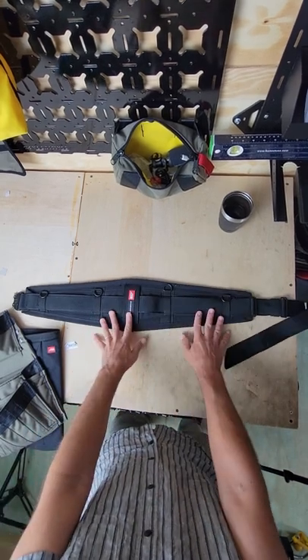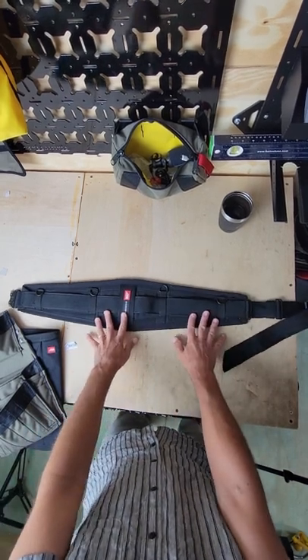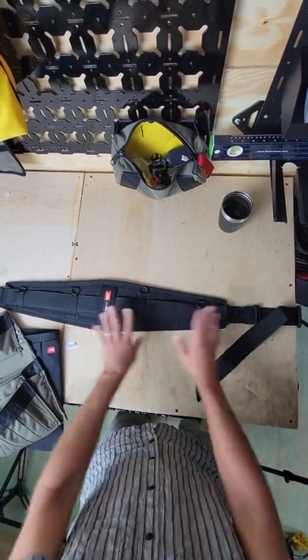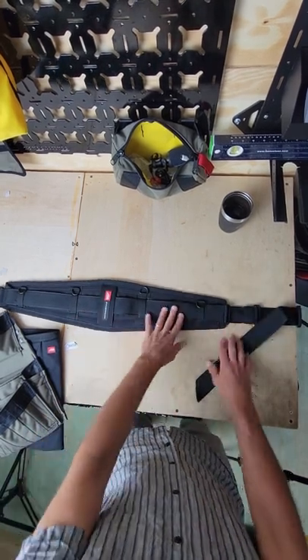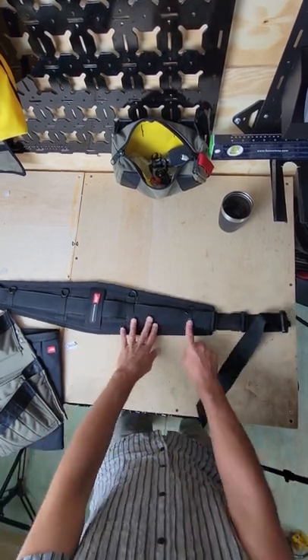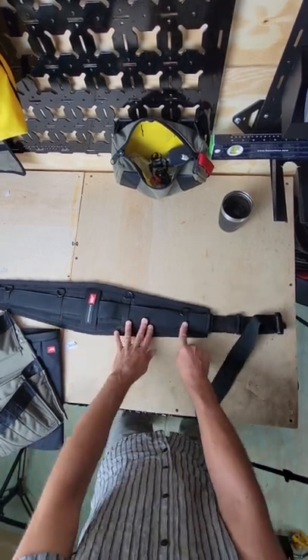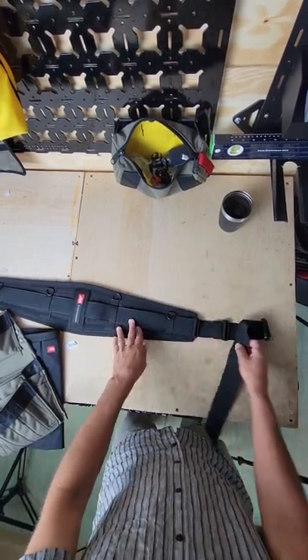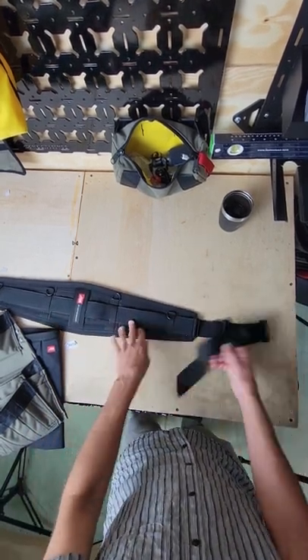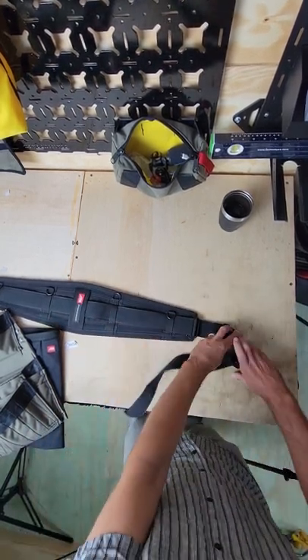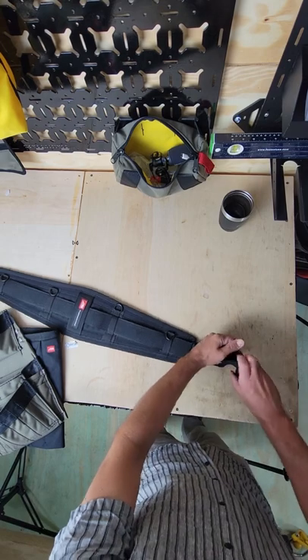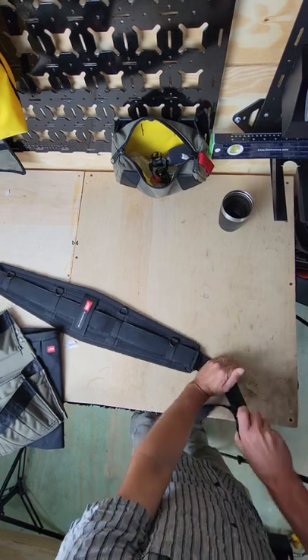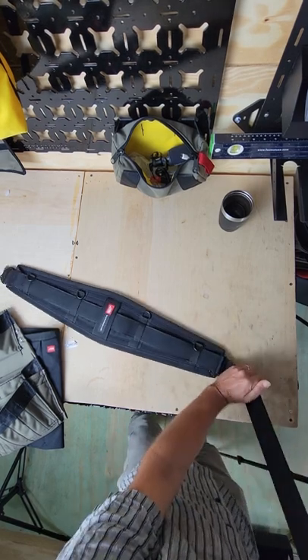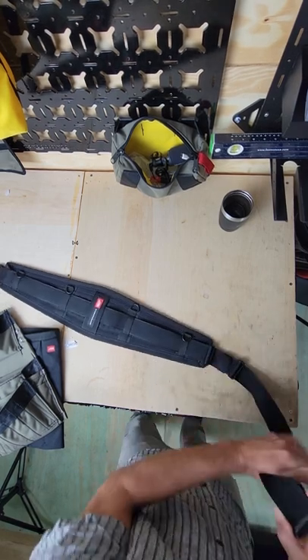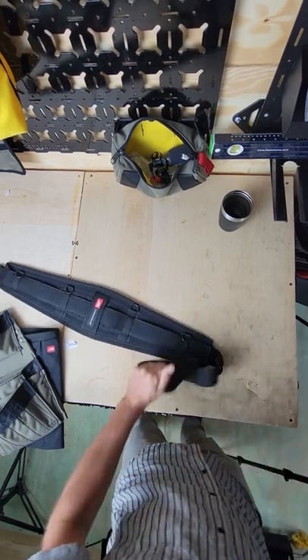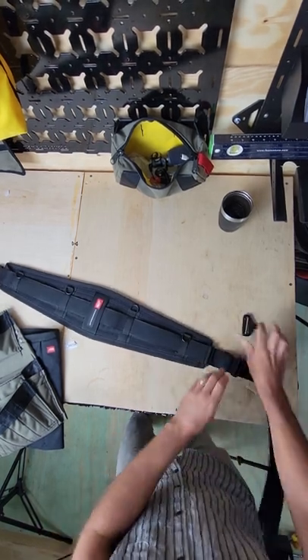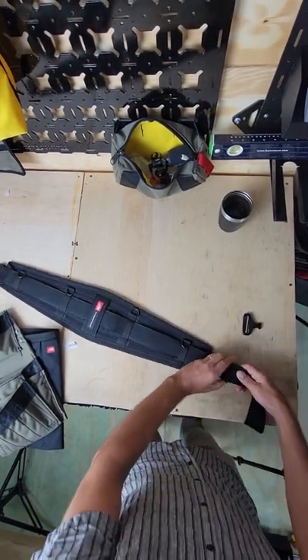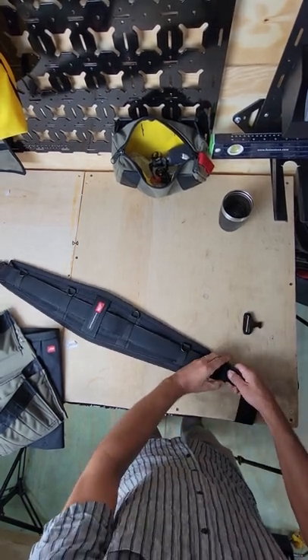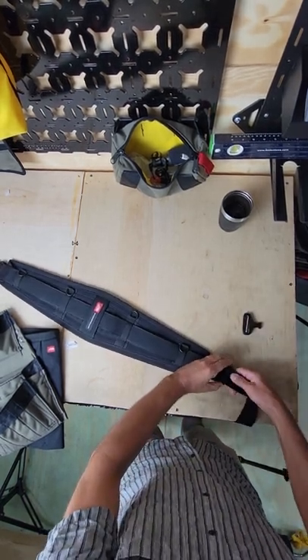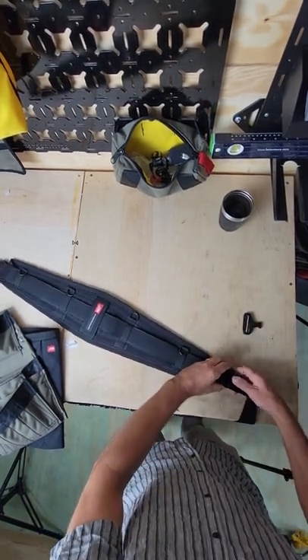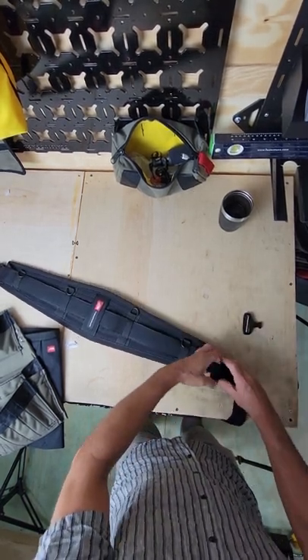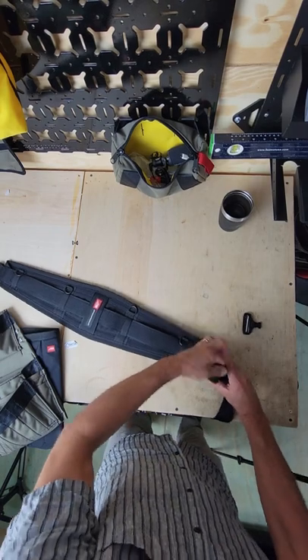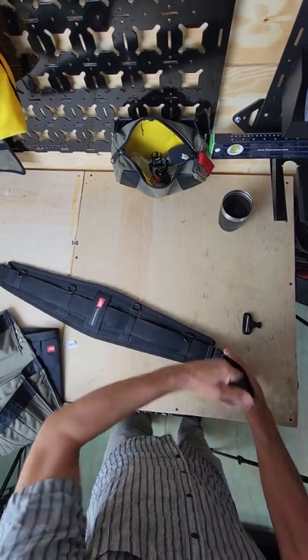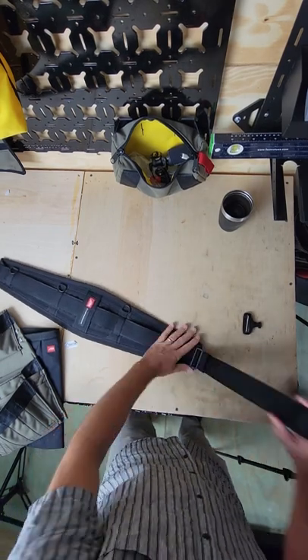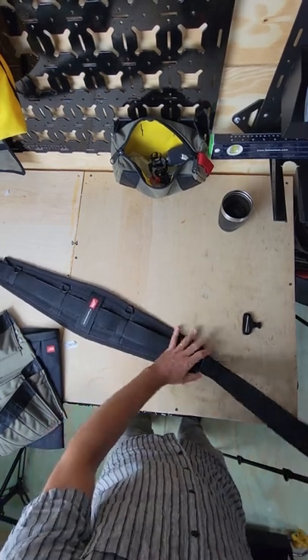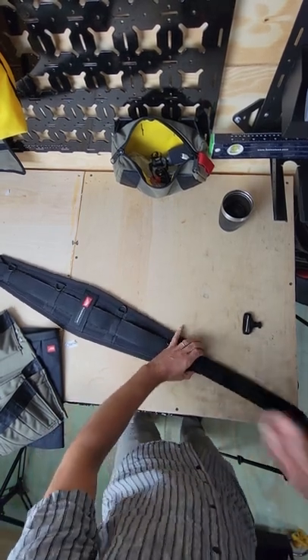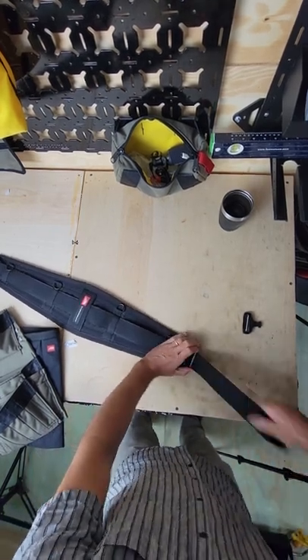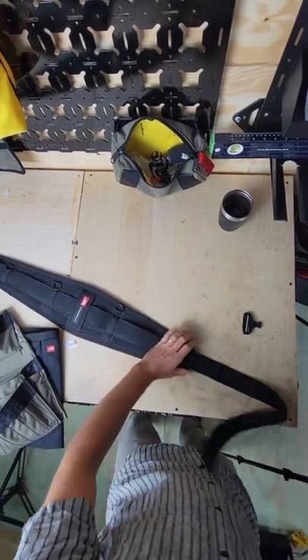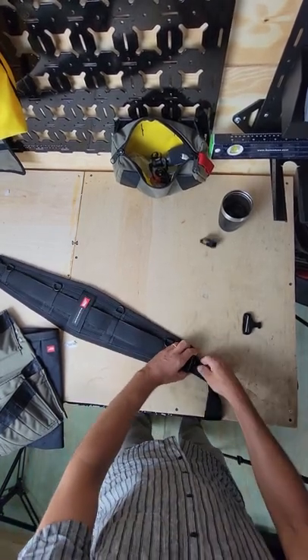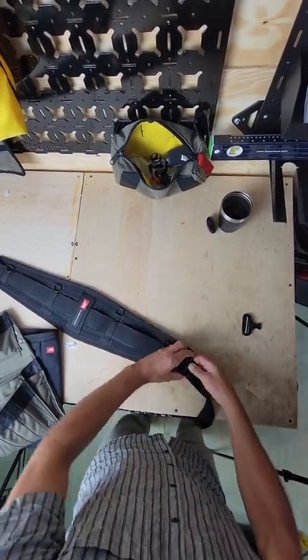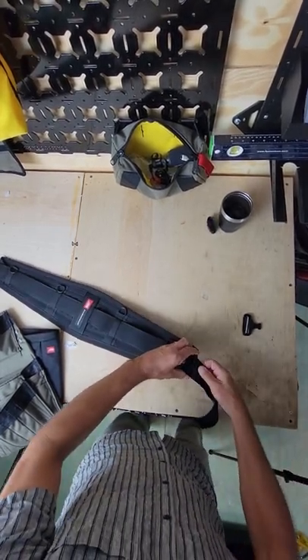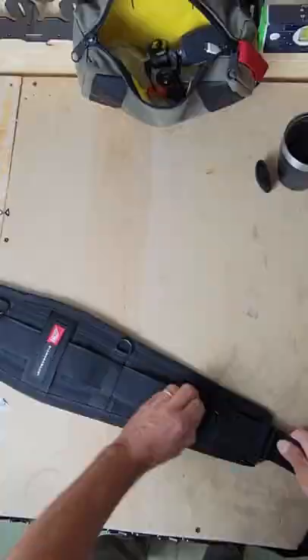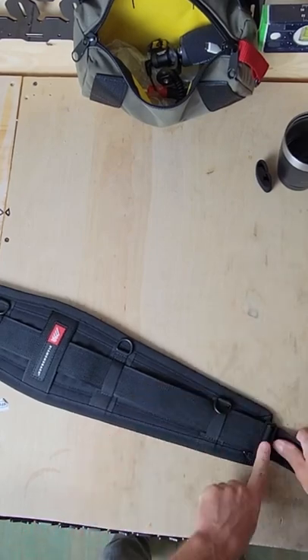We got four verticals on here that are holding this belt in place. You can actually skip this one if you want. All you got to do is pull off your buckle, pull off your slider buckle, pull off your keeper, and go through this buckle.